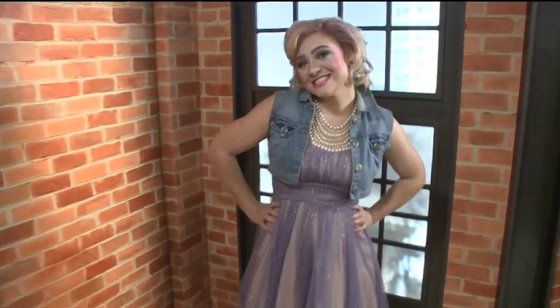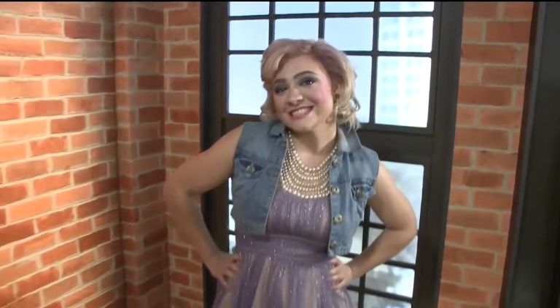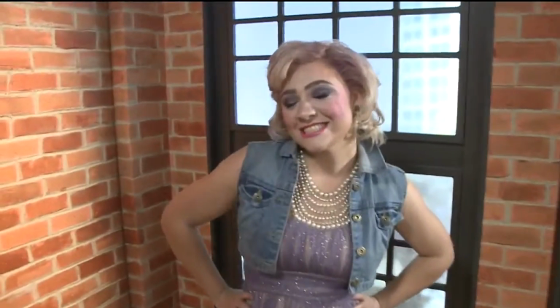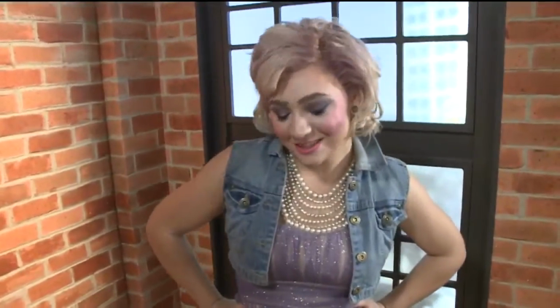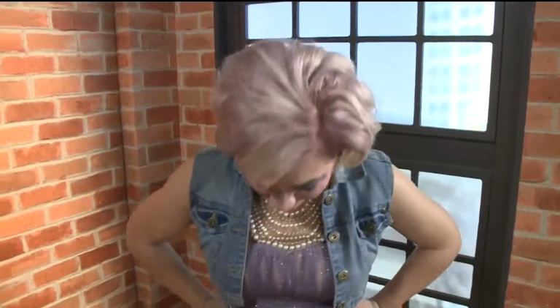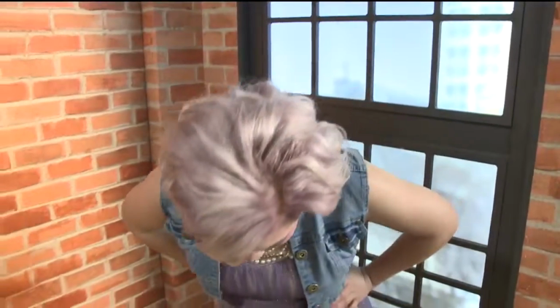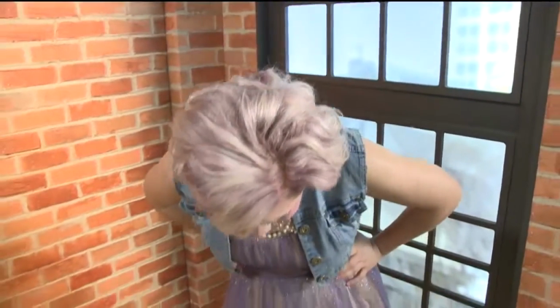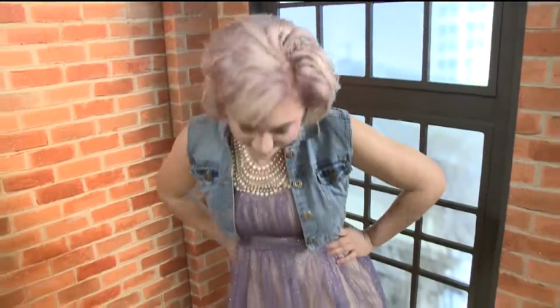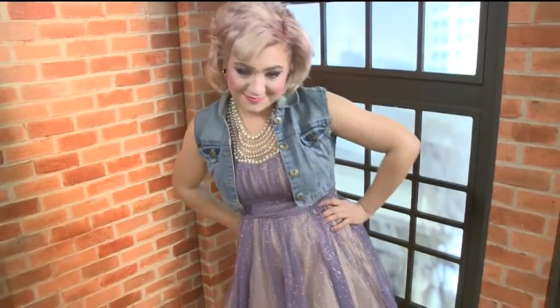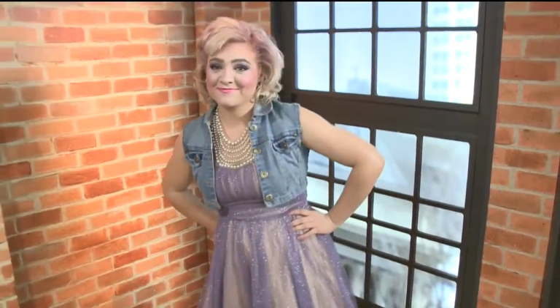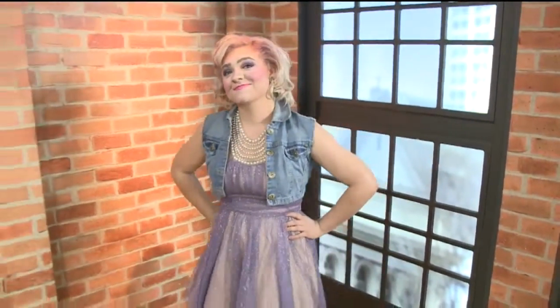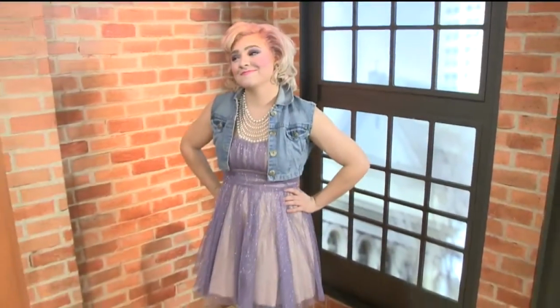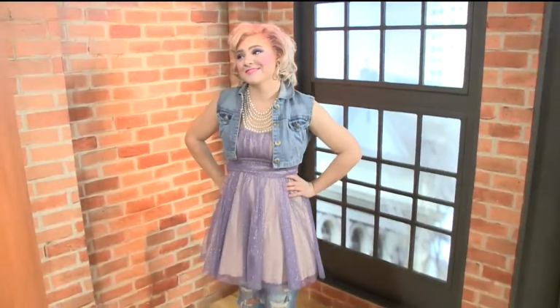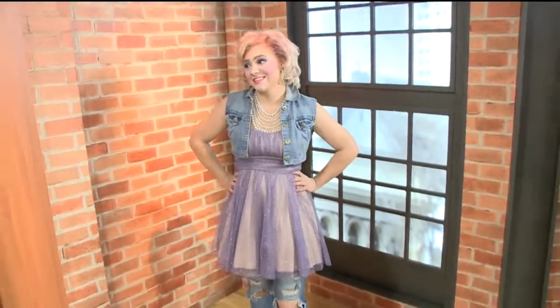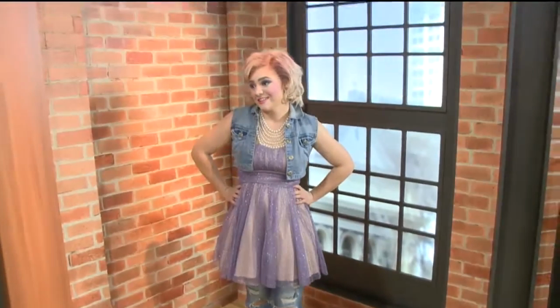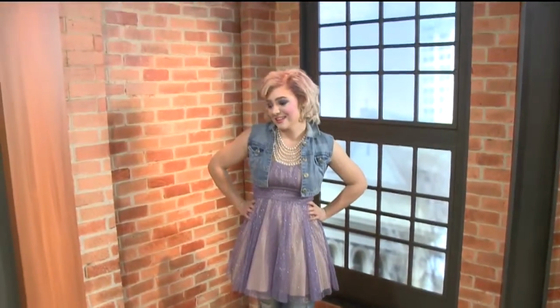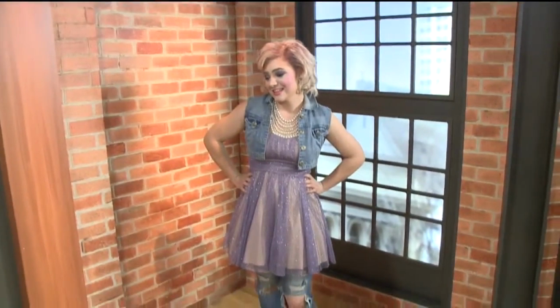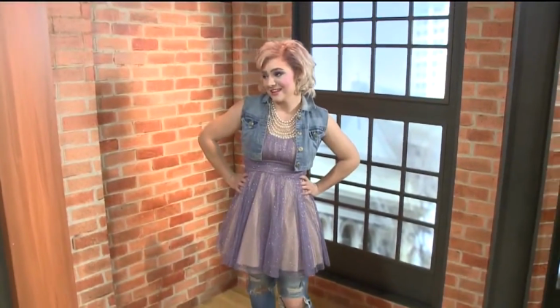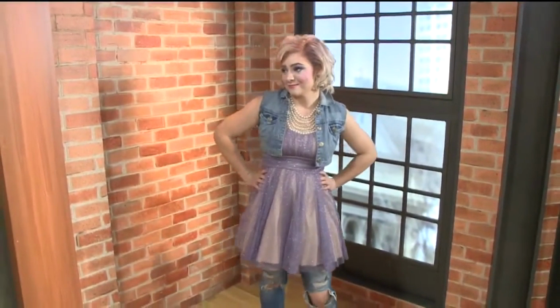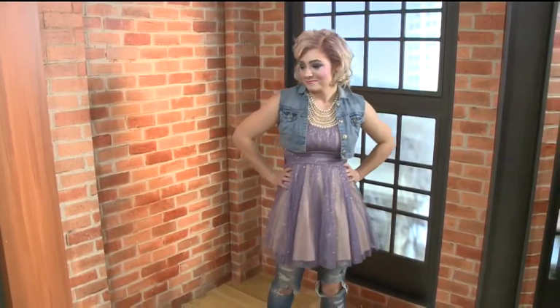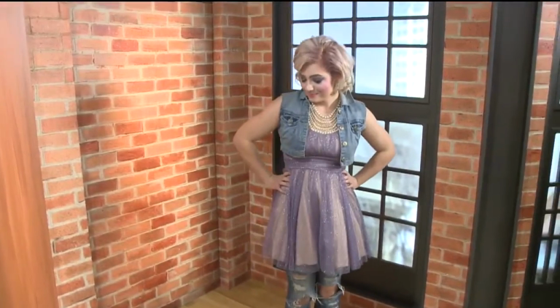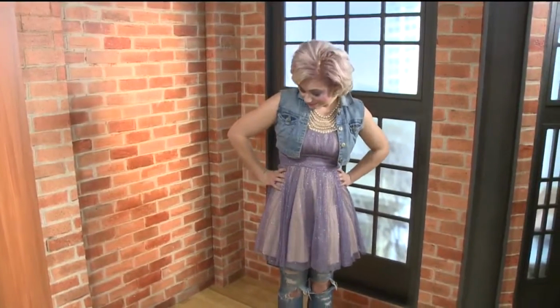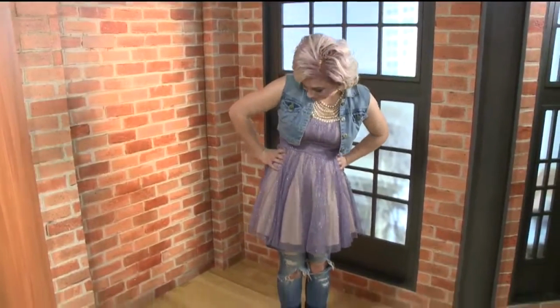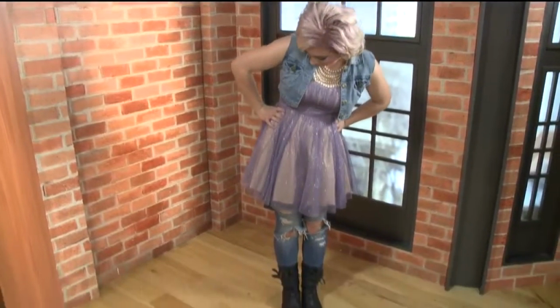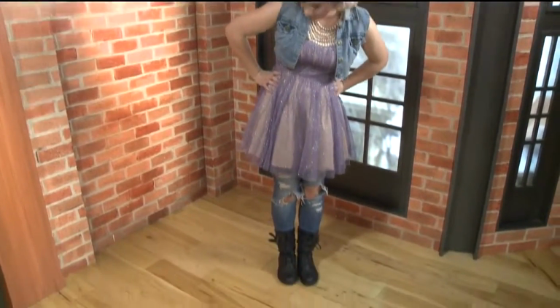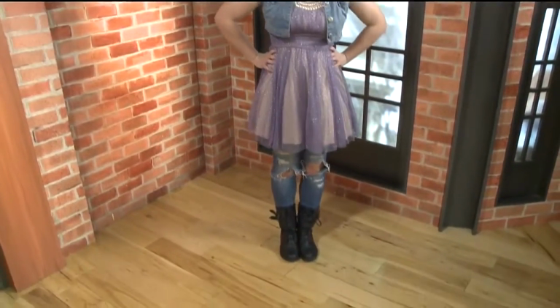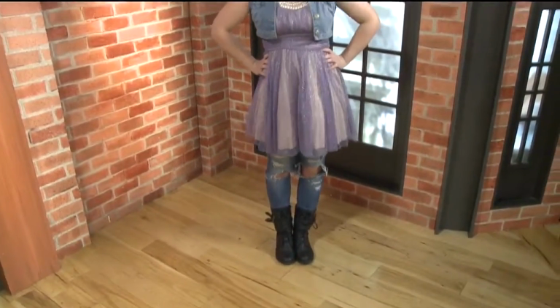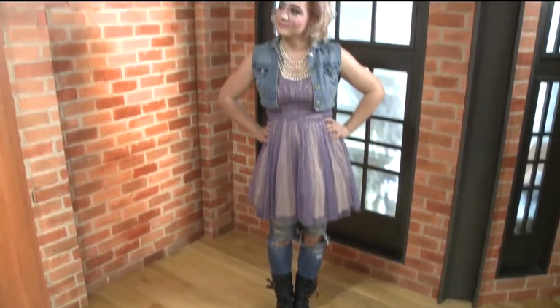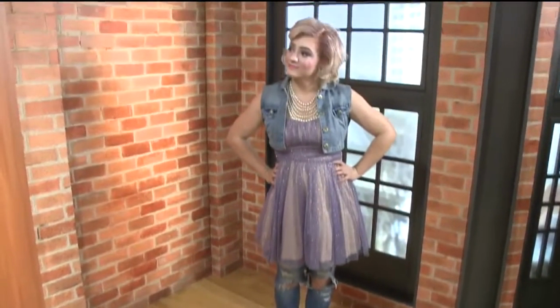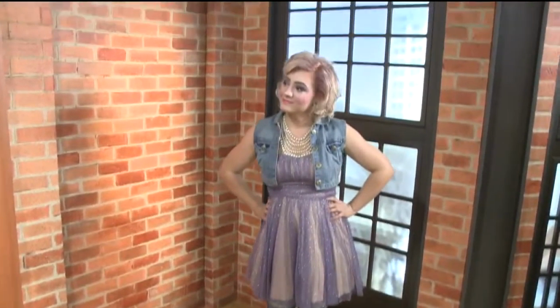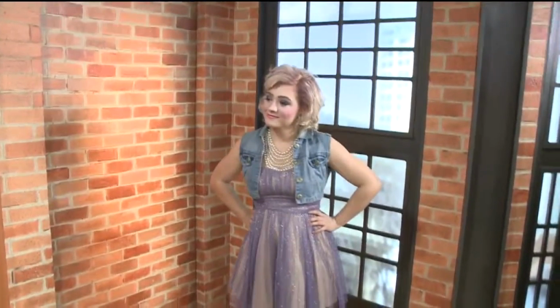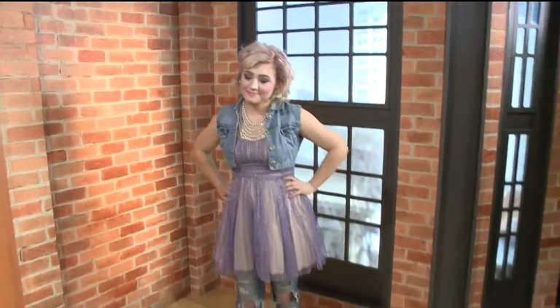There was one designer that had the ripped-up denim, so we went girly and gave it the punk street edge with ripped-up denim. Let's go the full head to toe. I'm loving it.